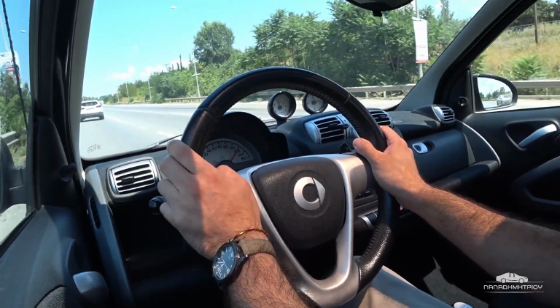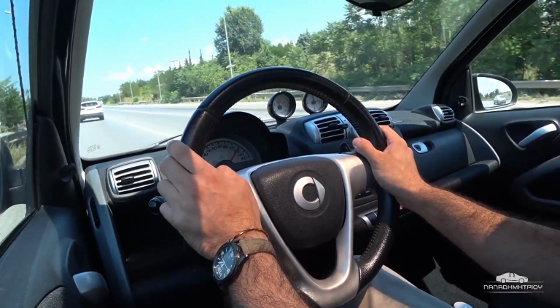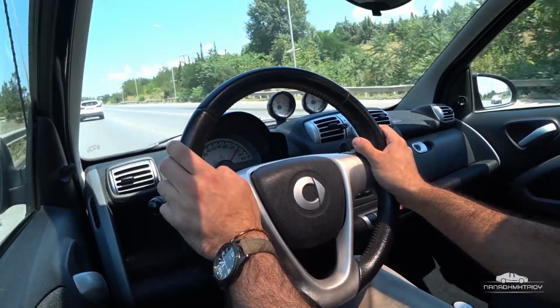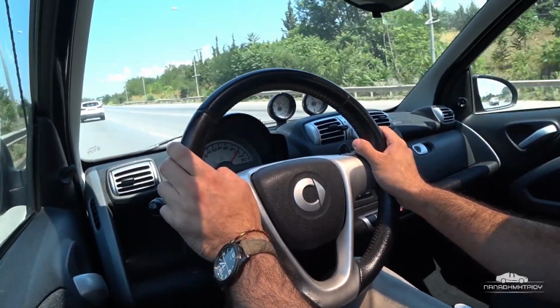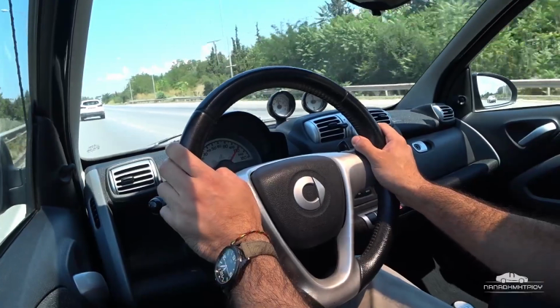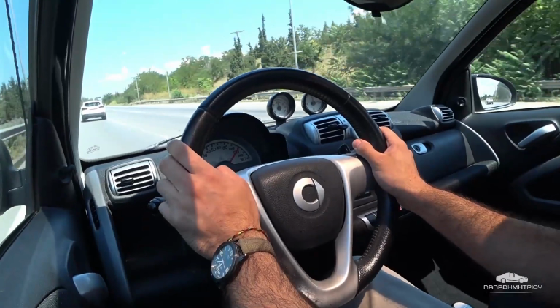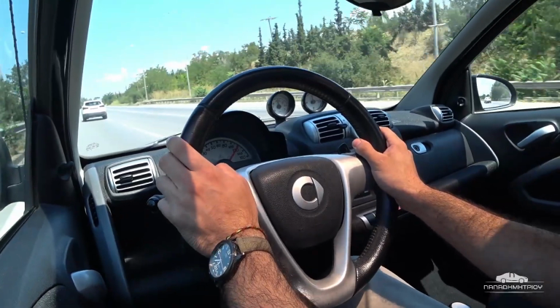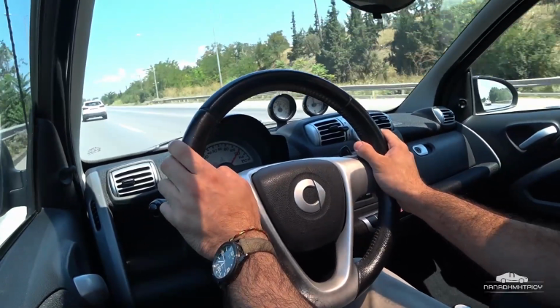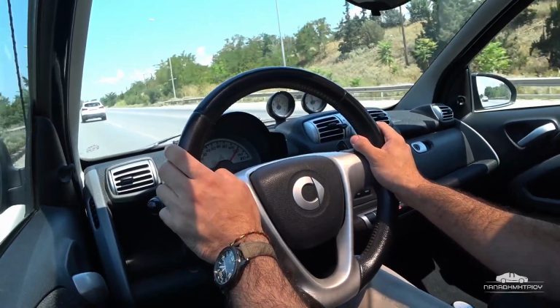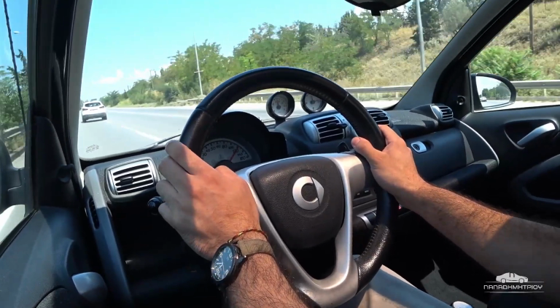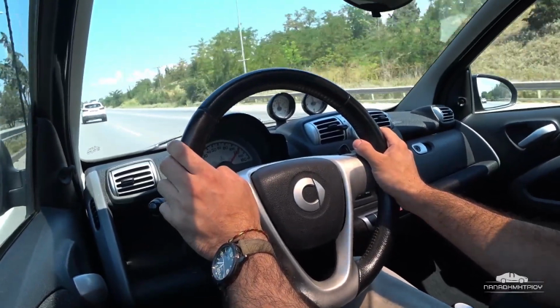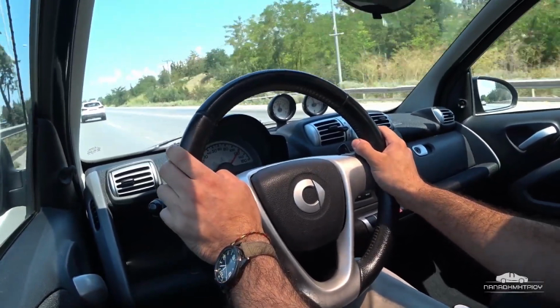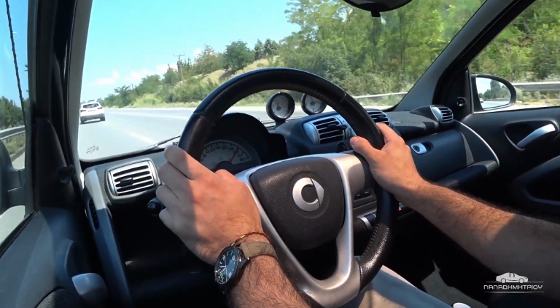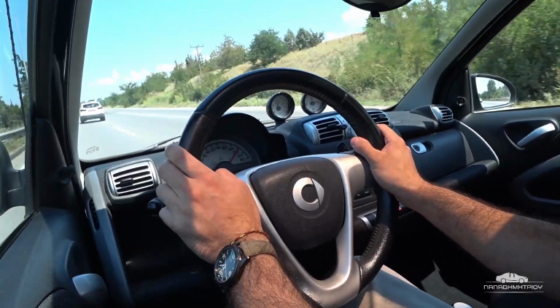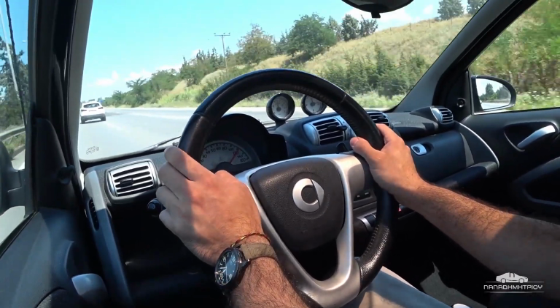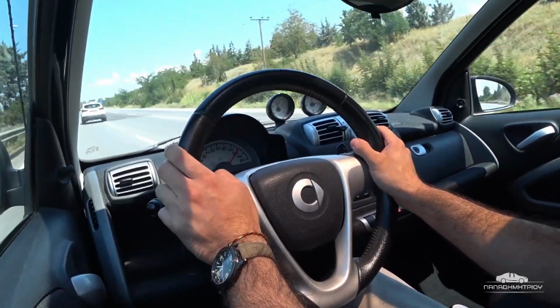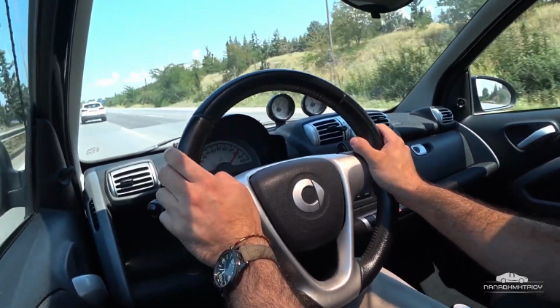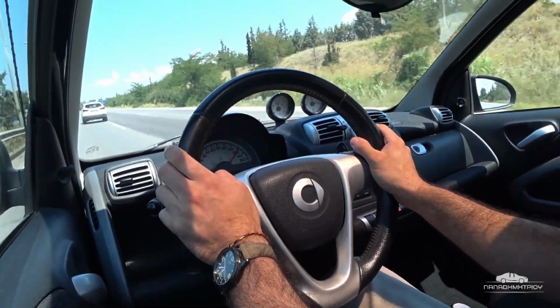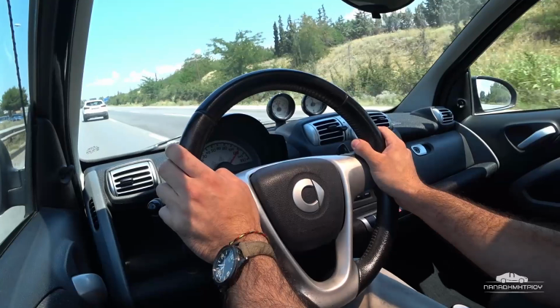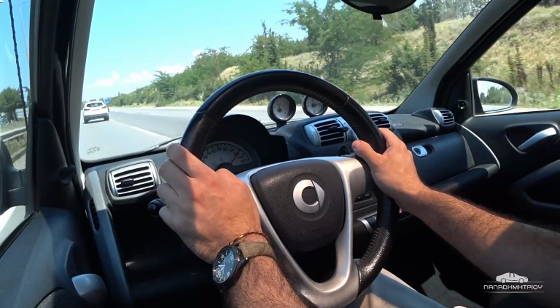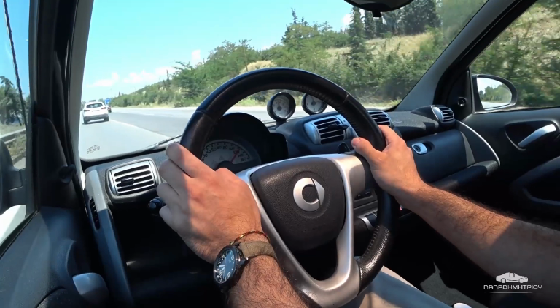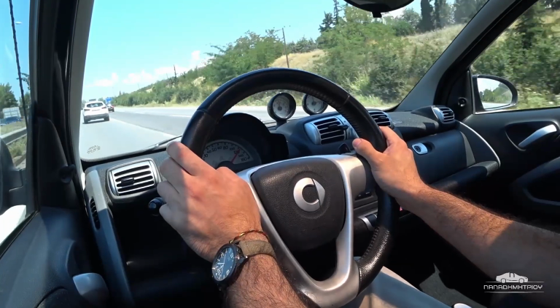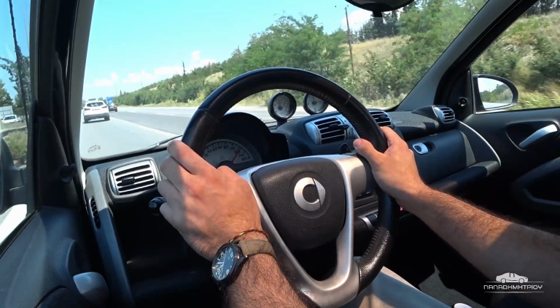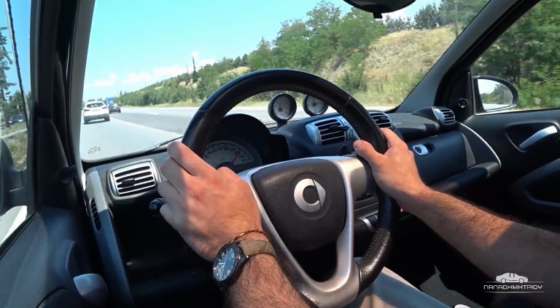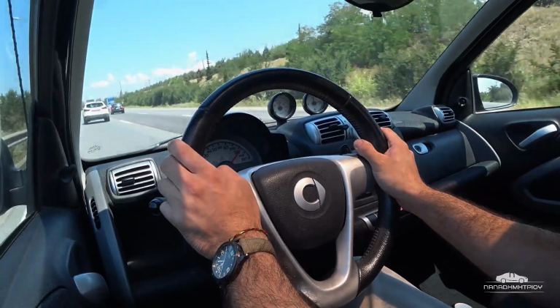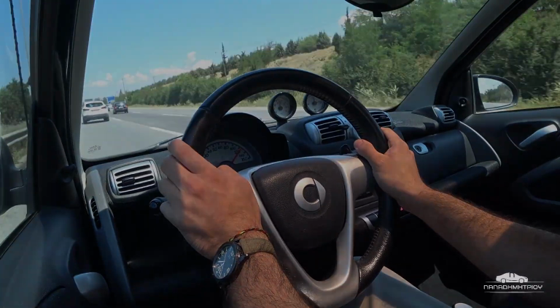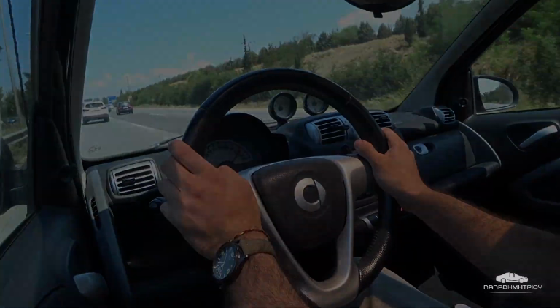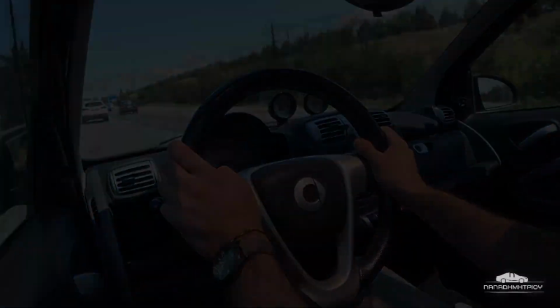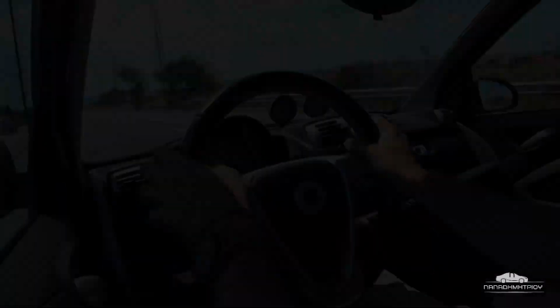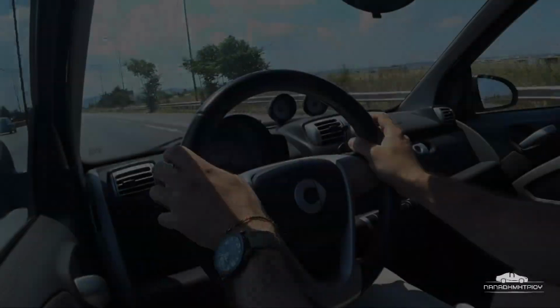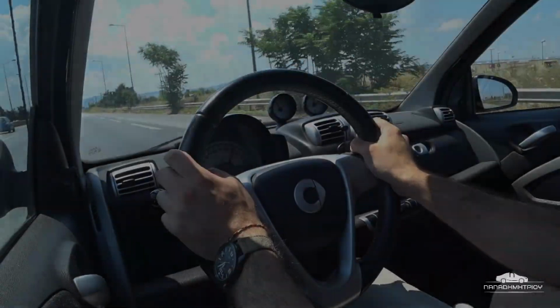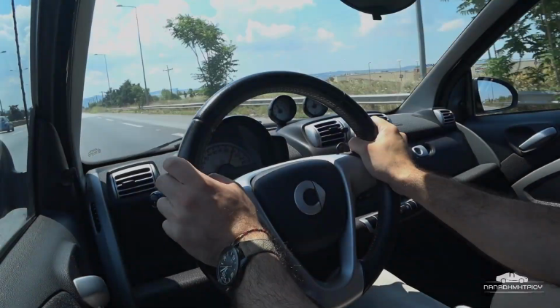We can see that we can move on to the right side of the road, and we can be safe.